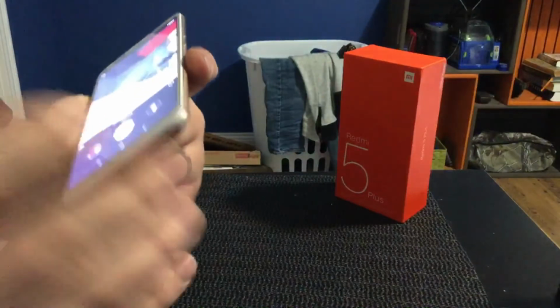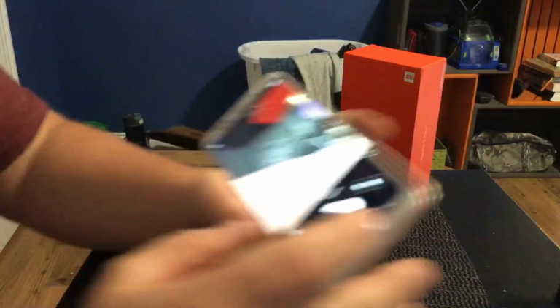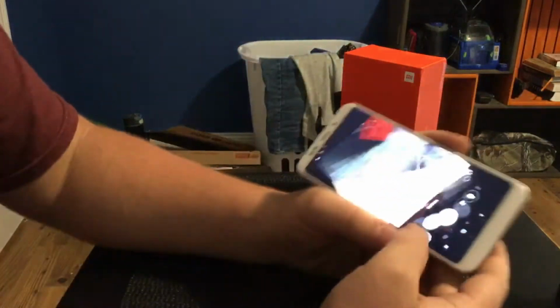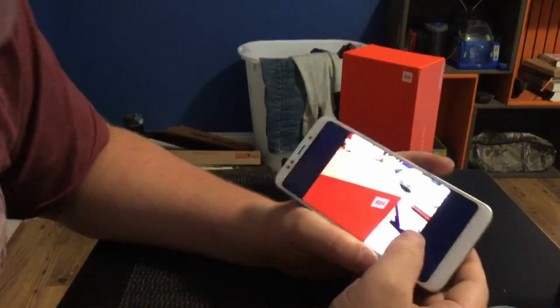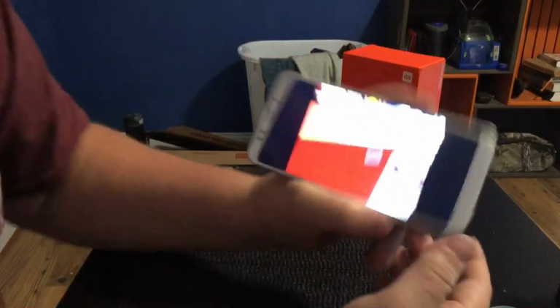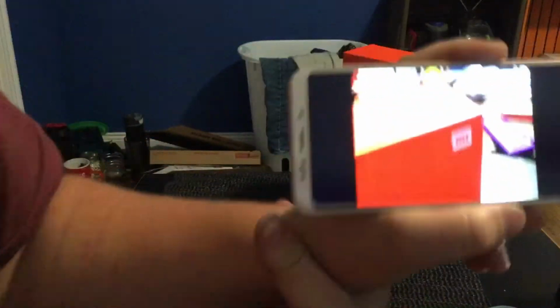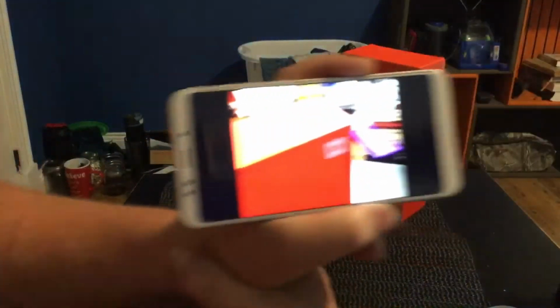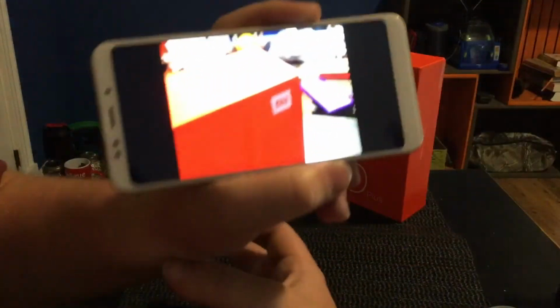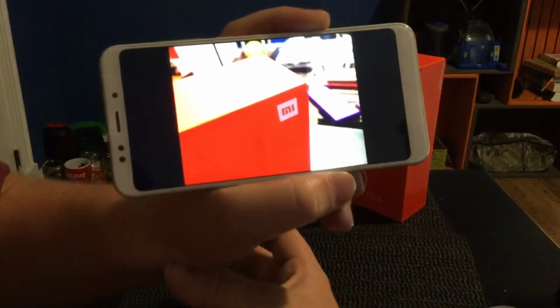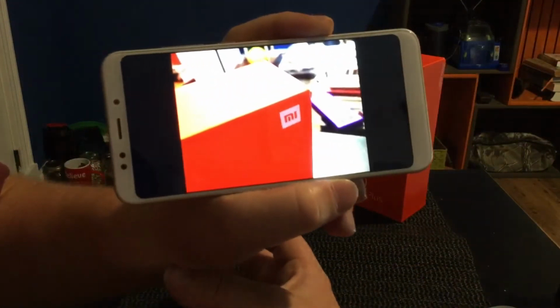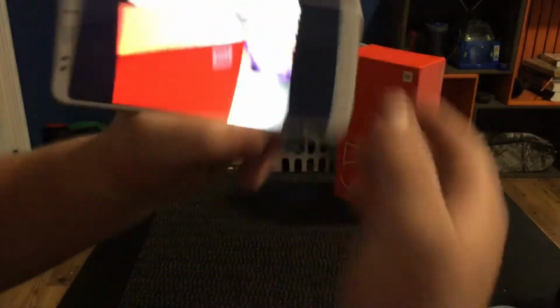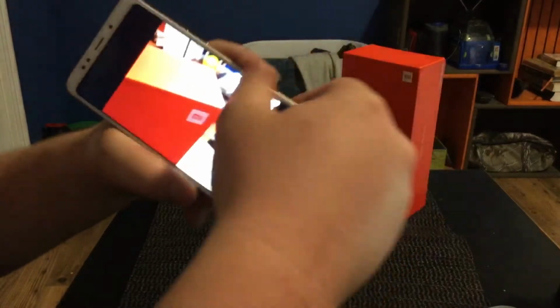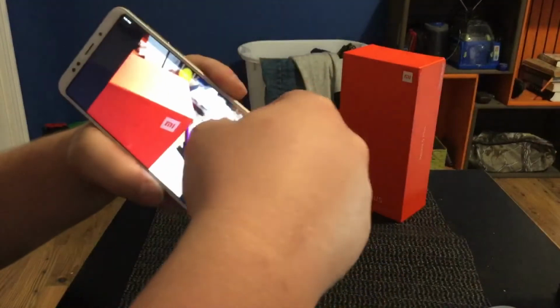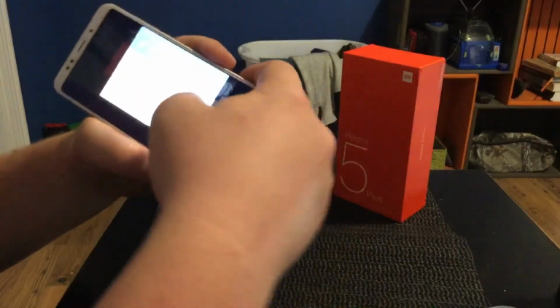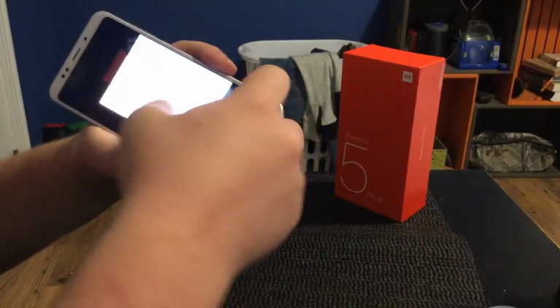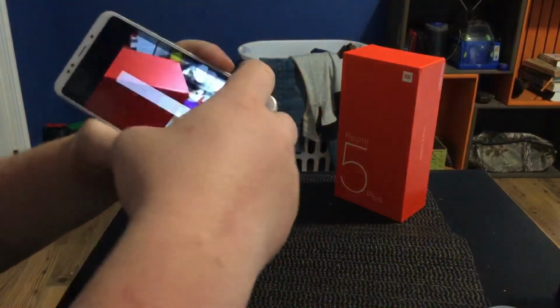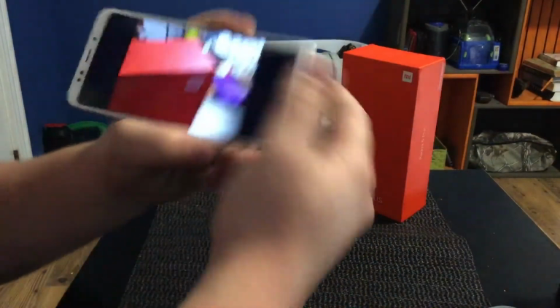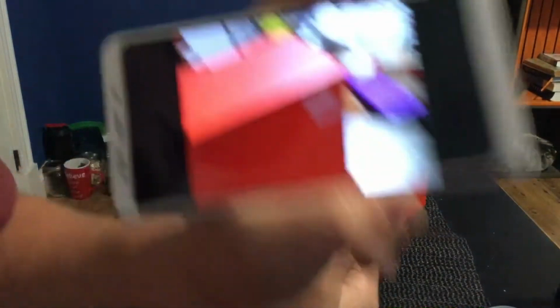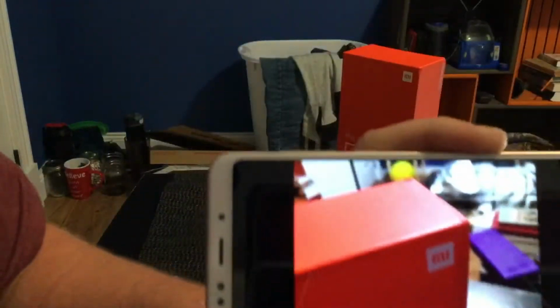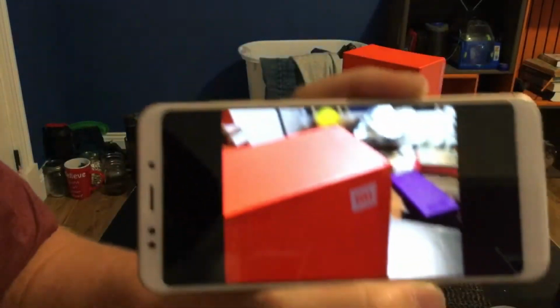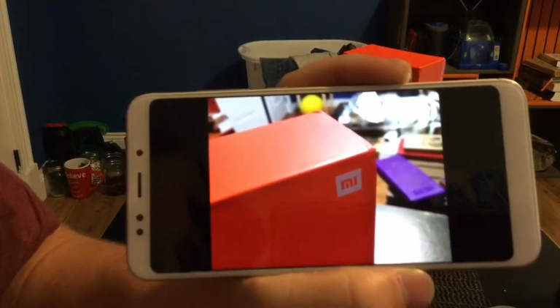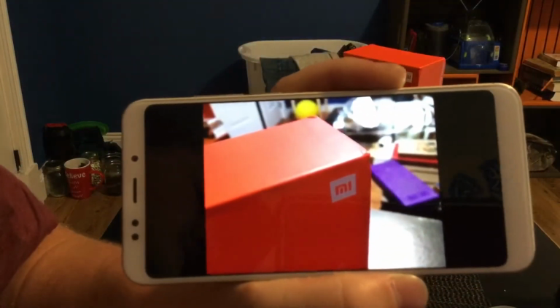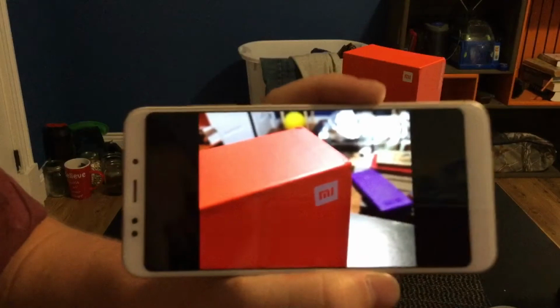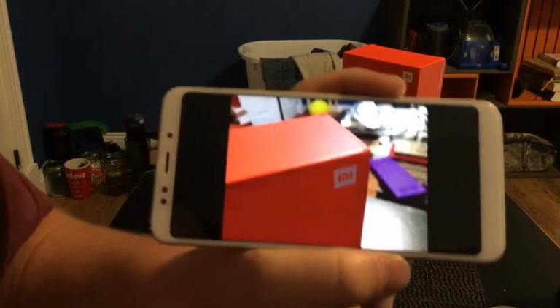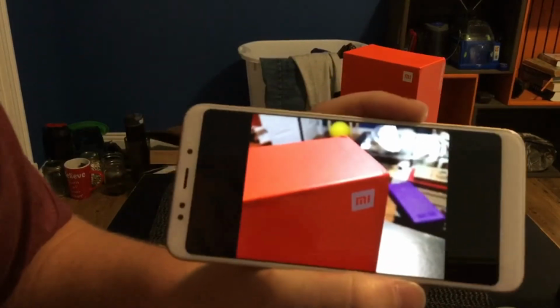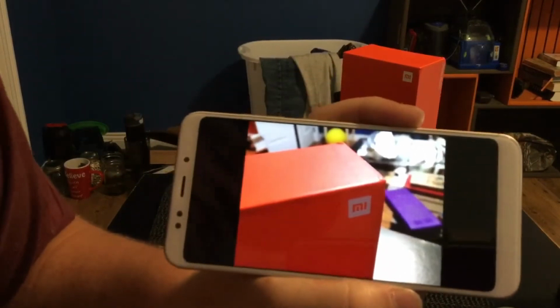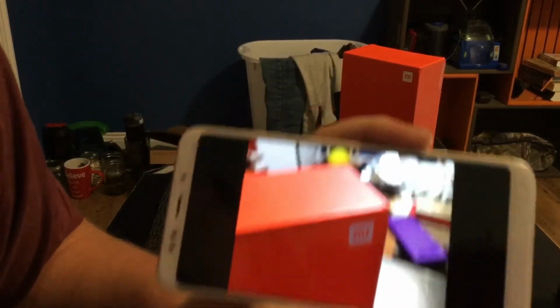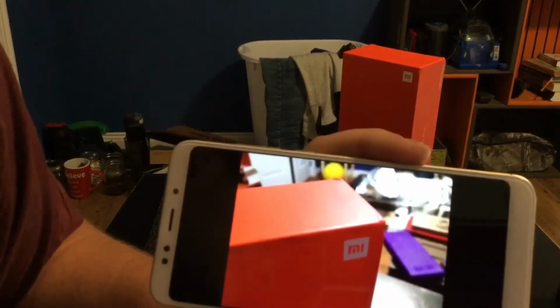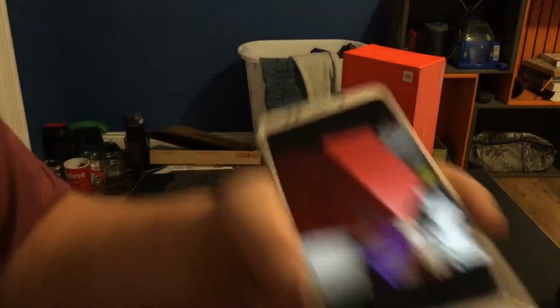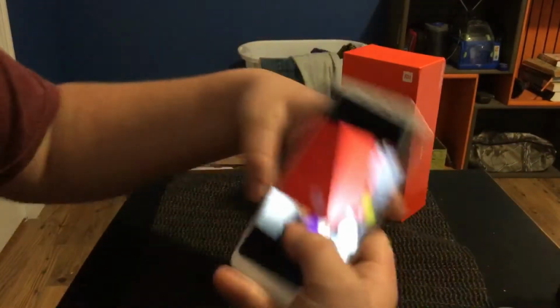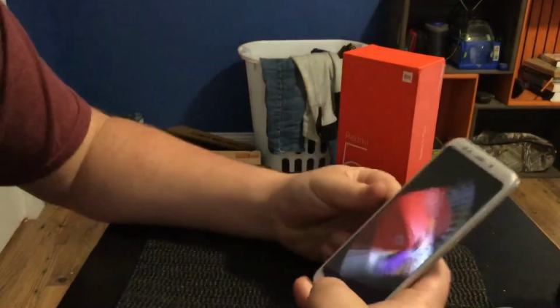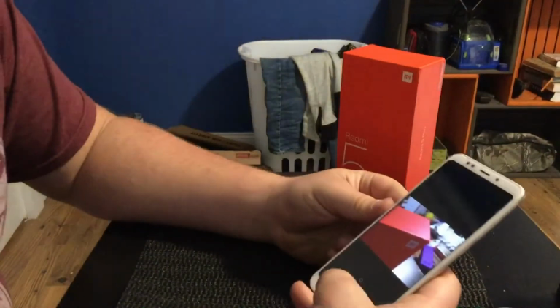I'll turn the brightness down but the video is not going to do it justice — not even close. That picture is crystal clear.